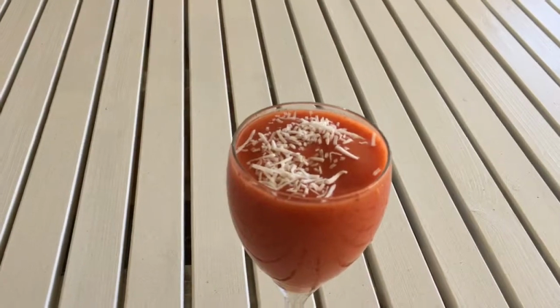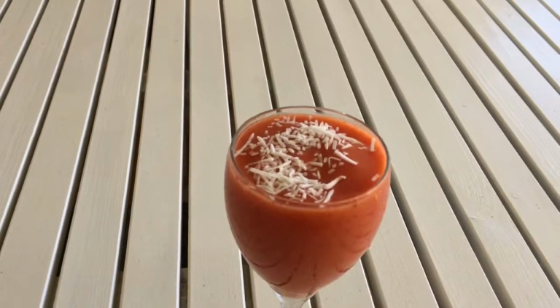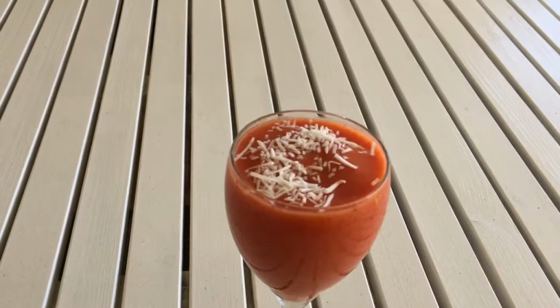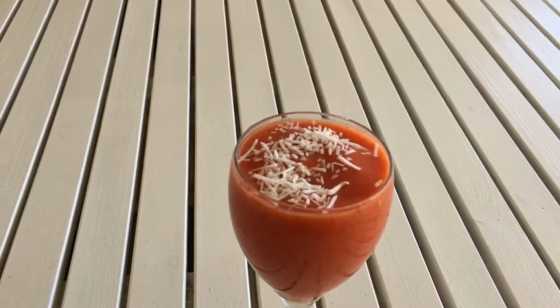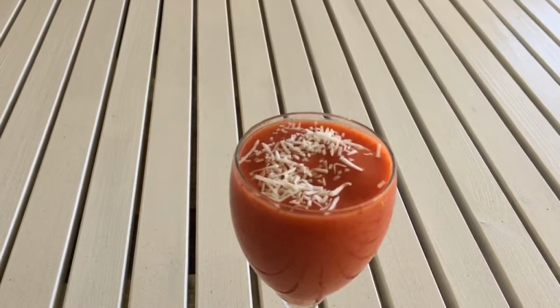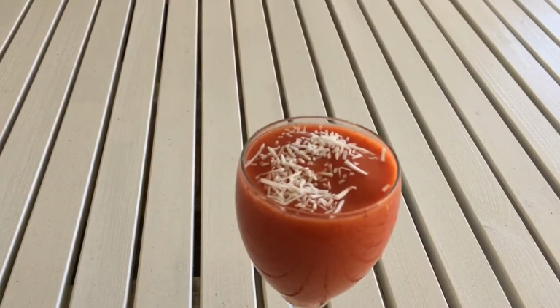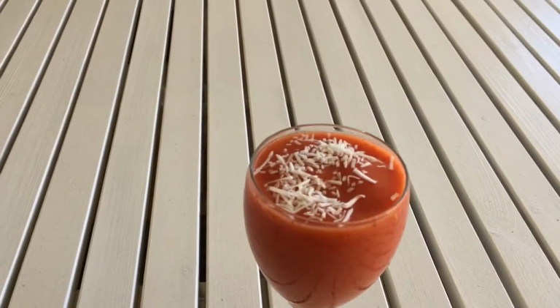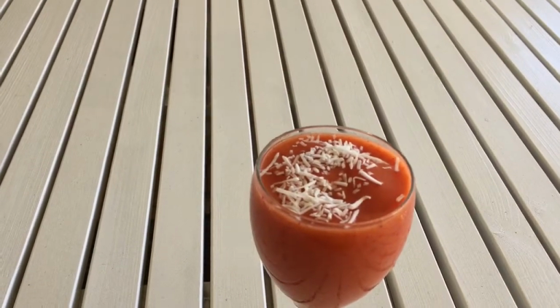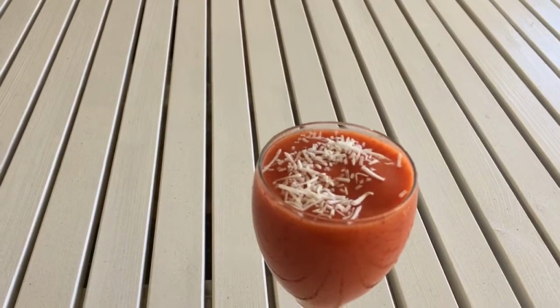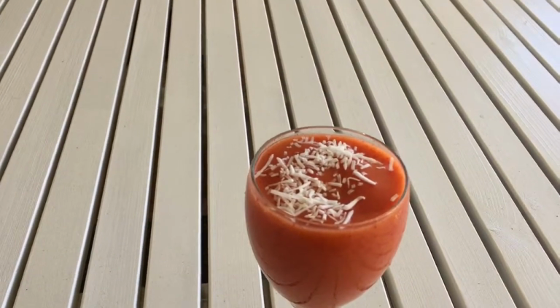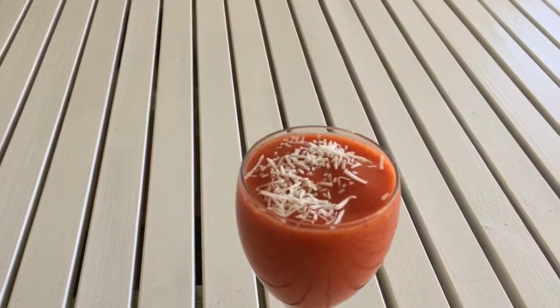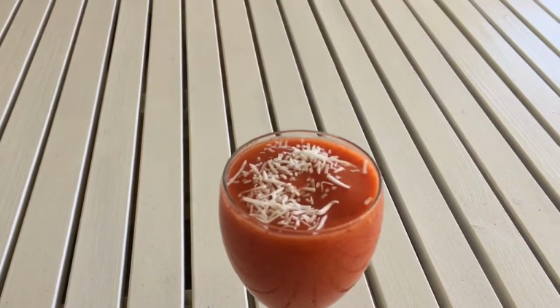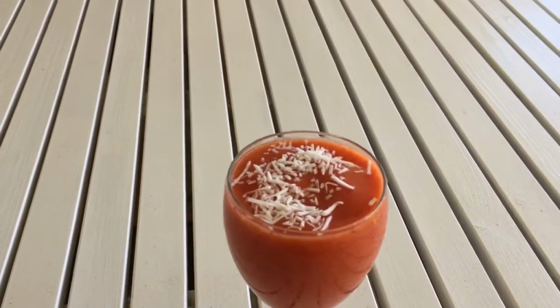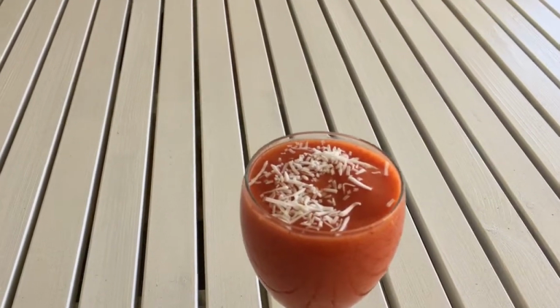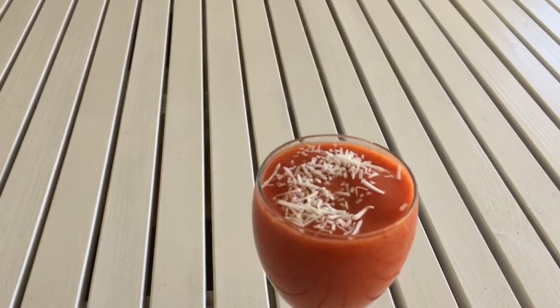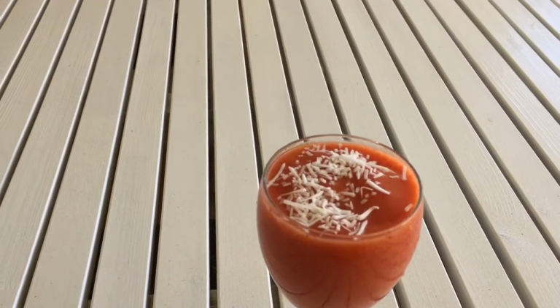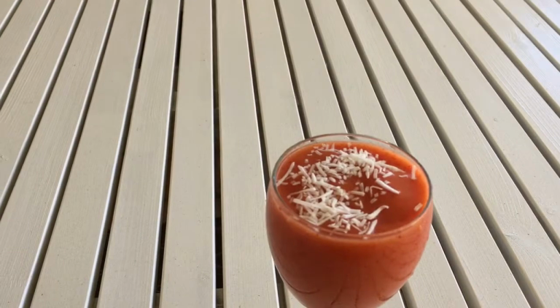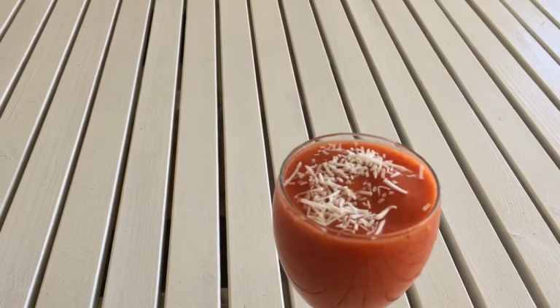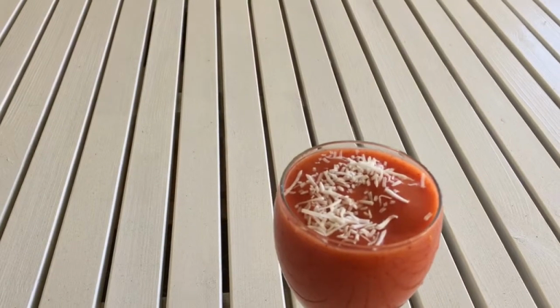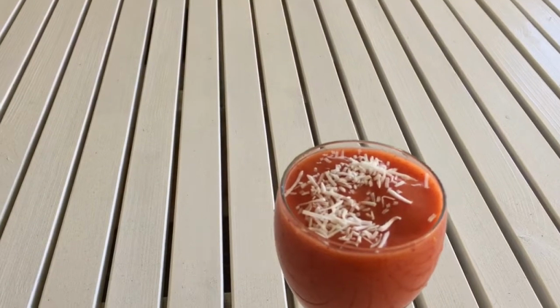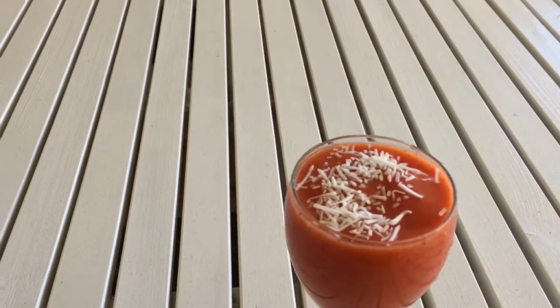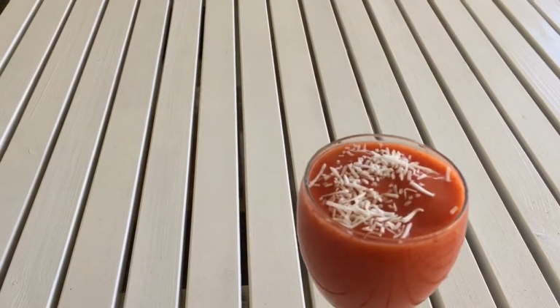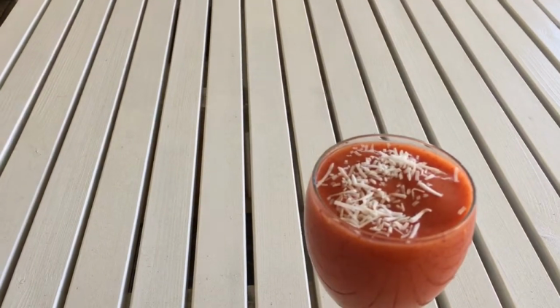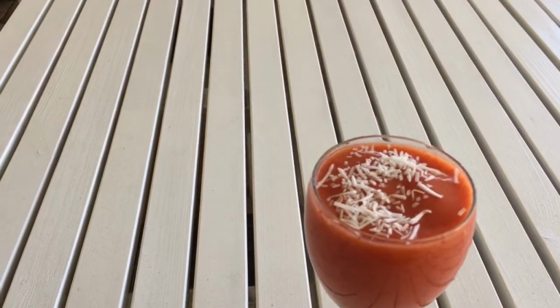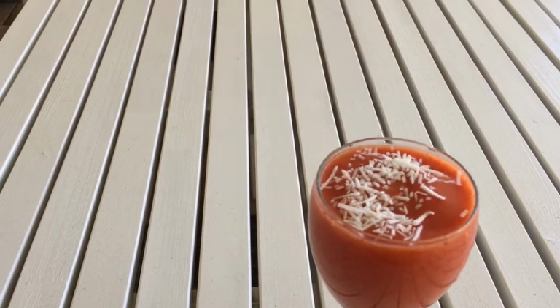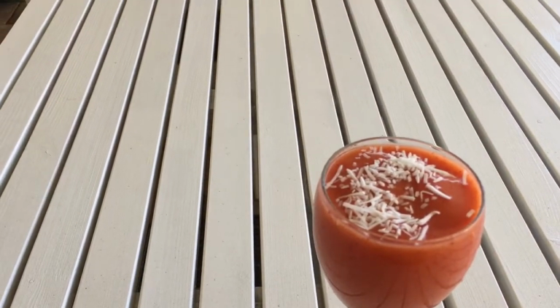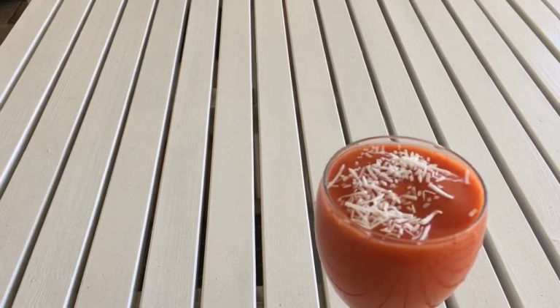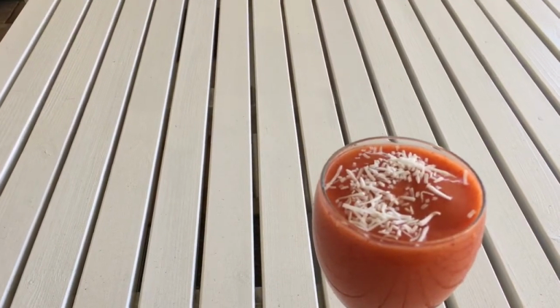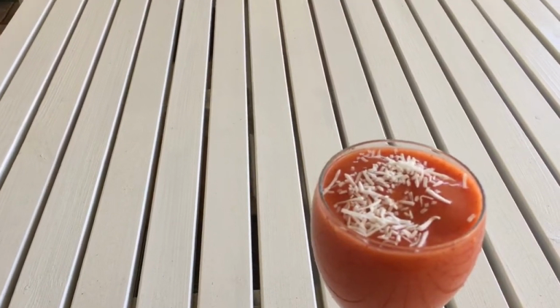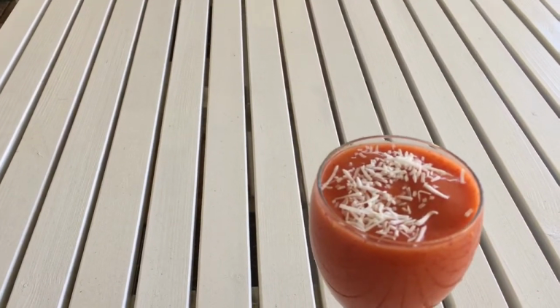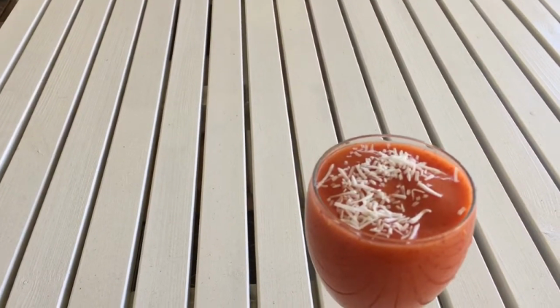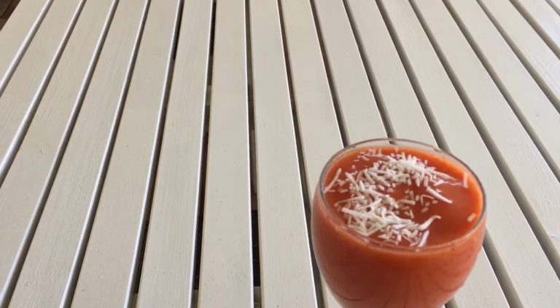Hey guys, welcome back to my channel! Today I'm going to be showing you how to make this amazing two-ingredient smoothie. This one's a mango and strawberry, but obviously you can mix it up with any fruit you like, and I really hope you guys enjoy.